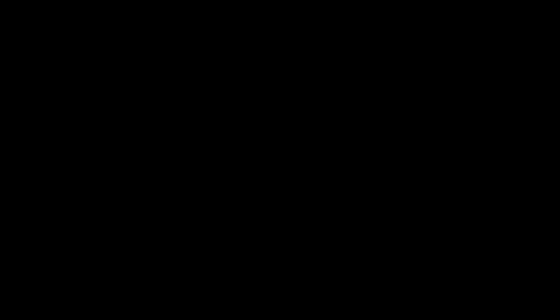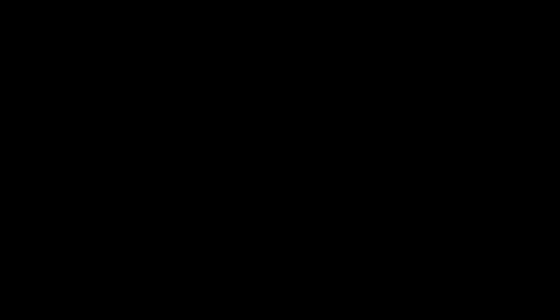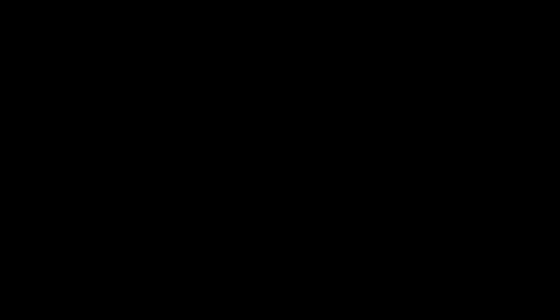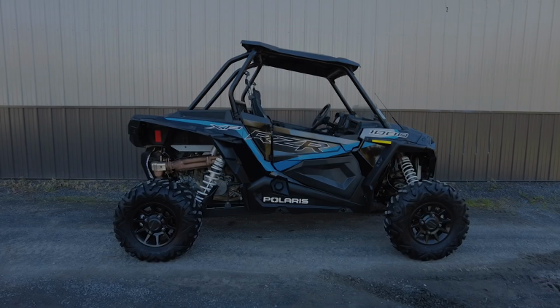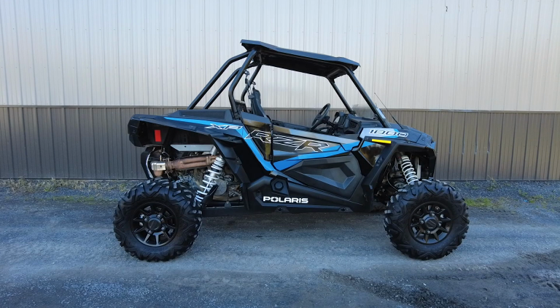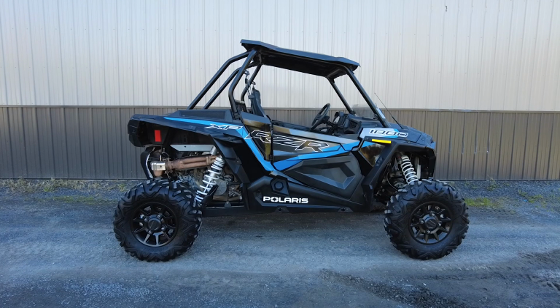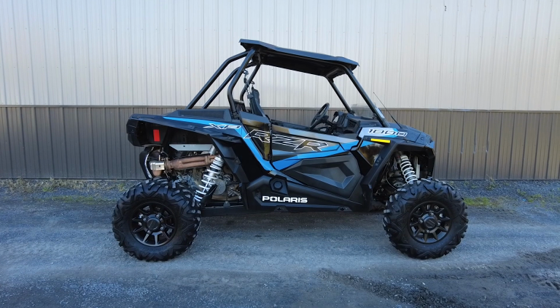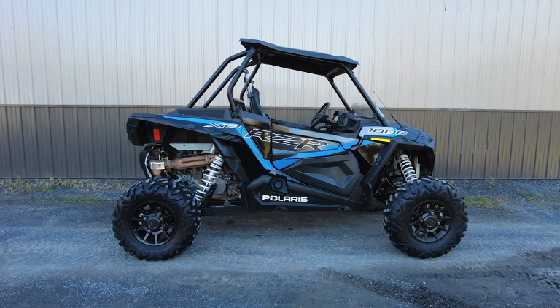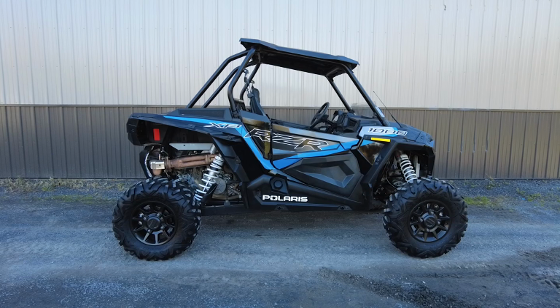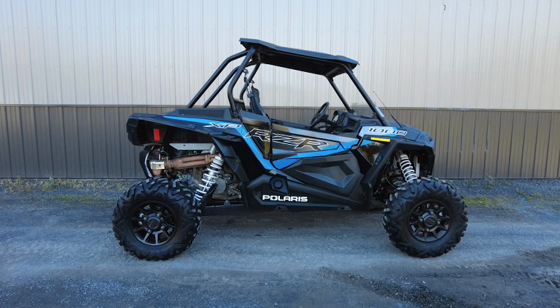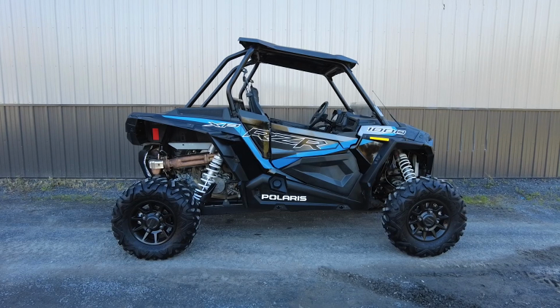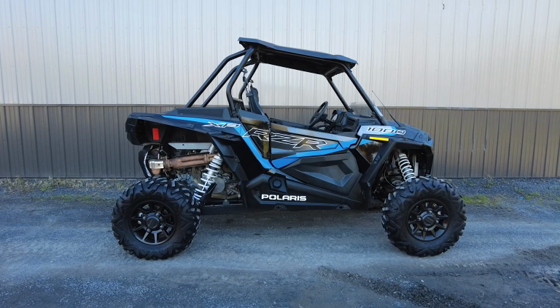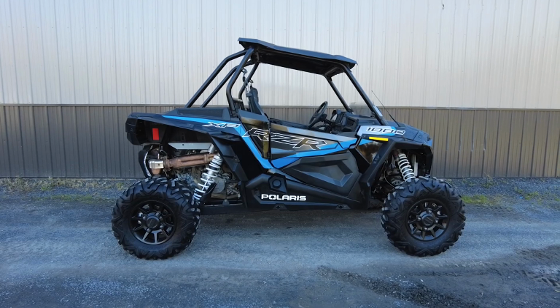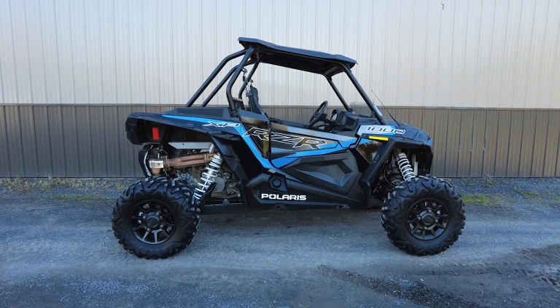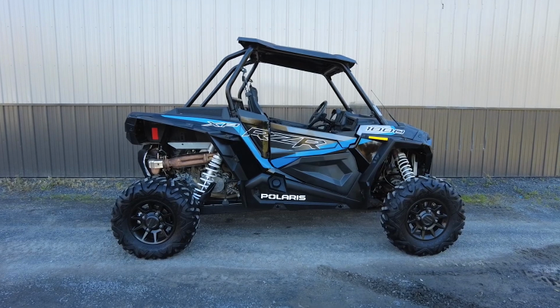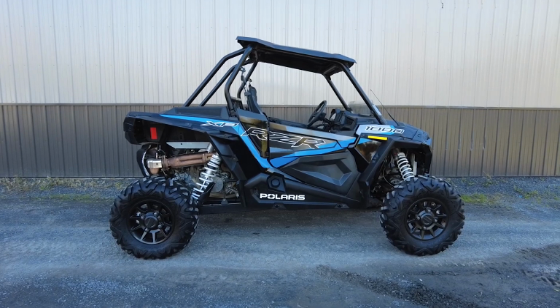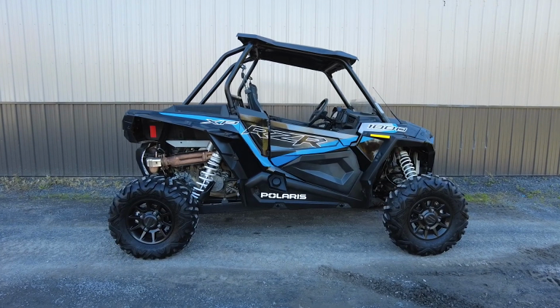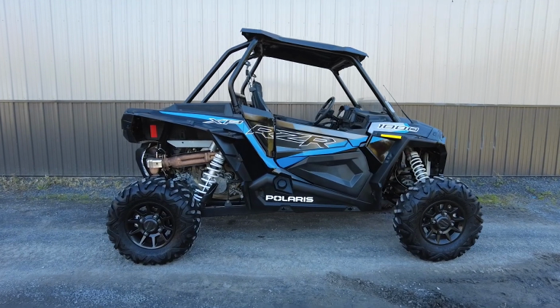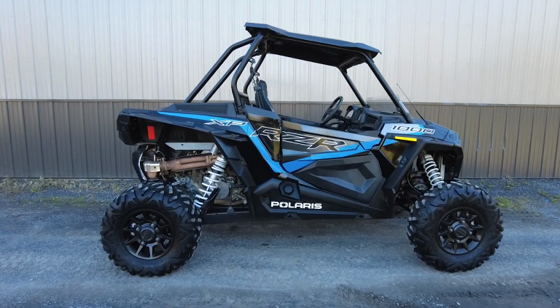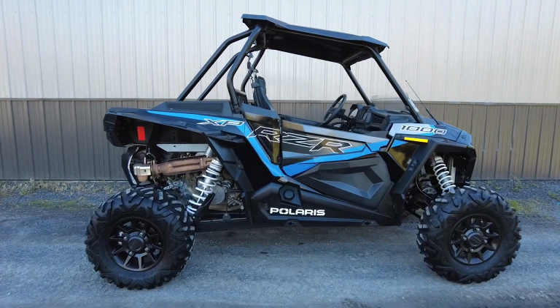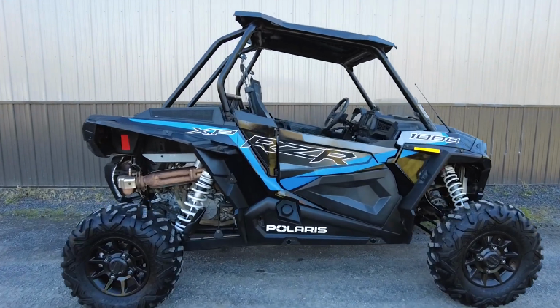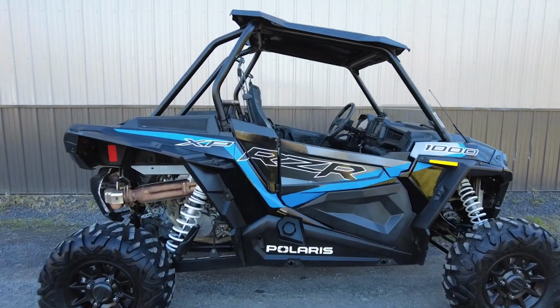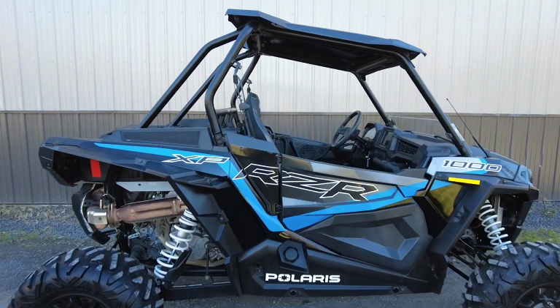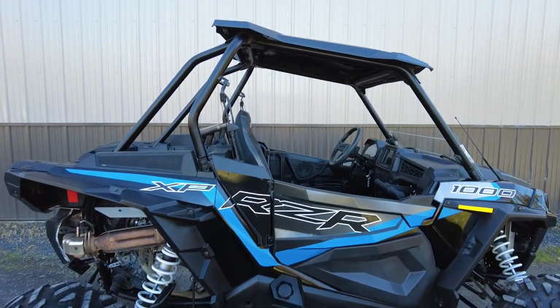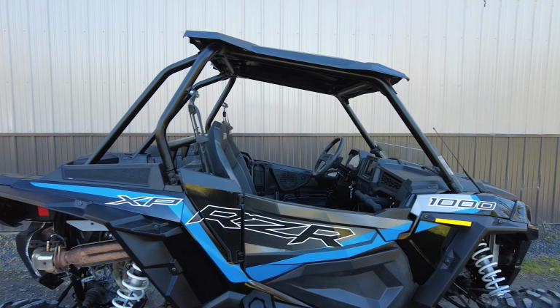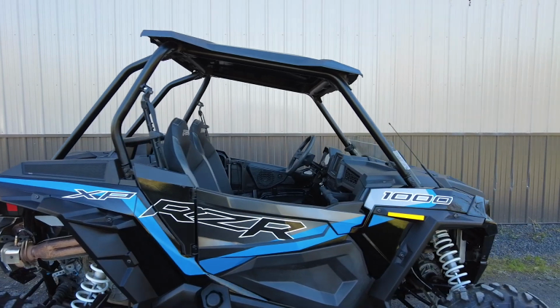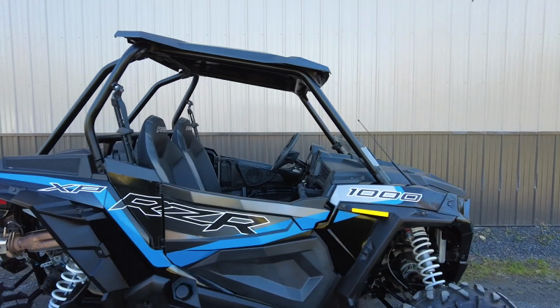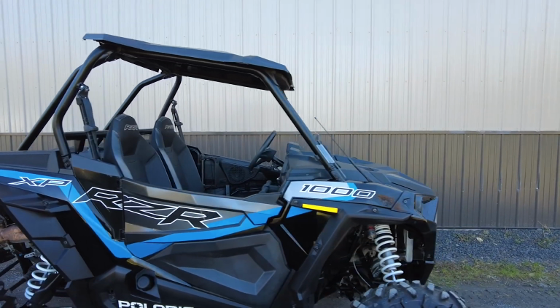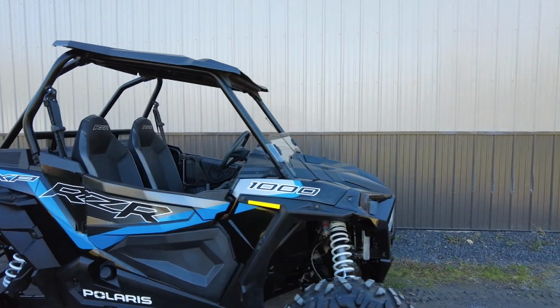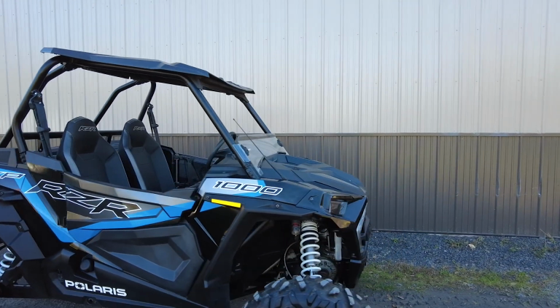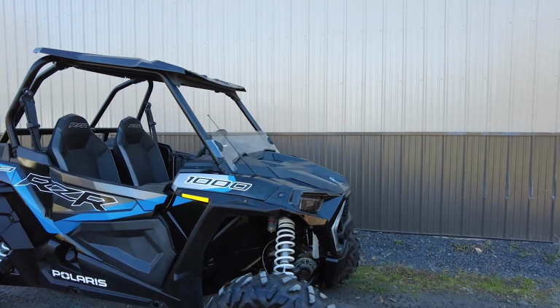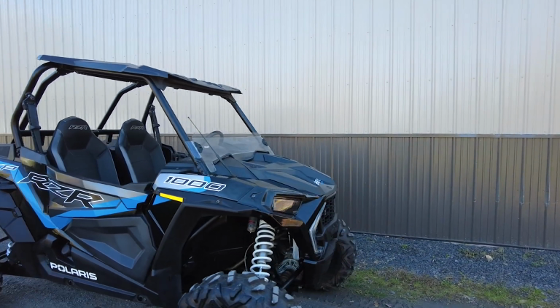Hey everyone, this is Keegan from National Power Sports. This 2023 Polaris RZR XP 1000 Ultimate EPS with 2,441 miles runs well.